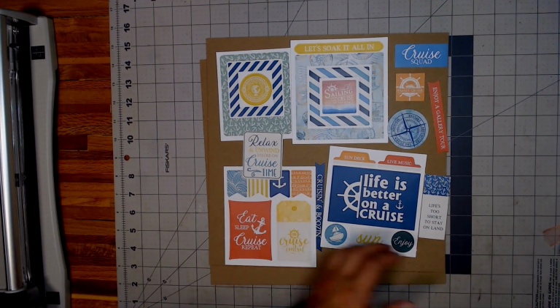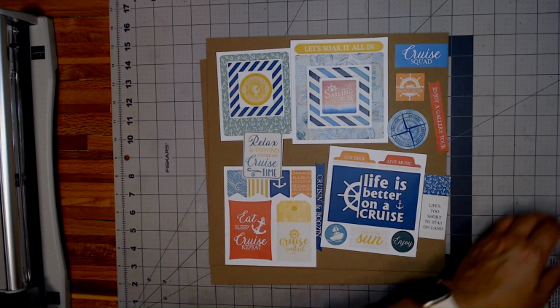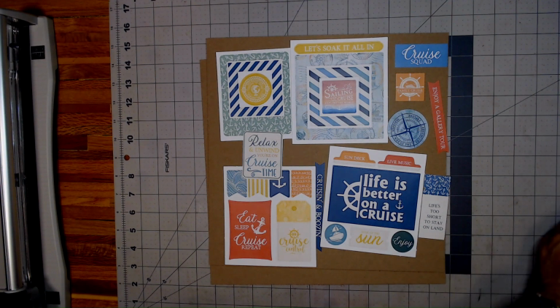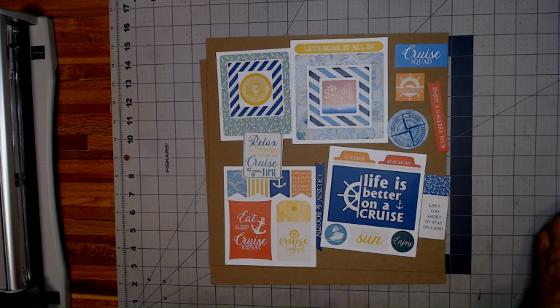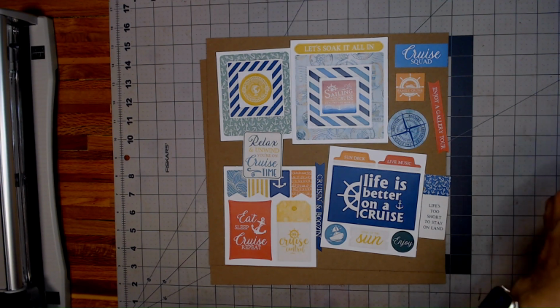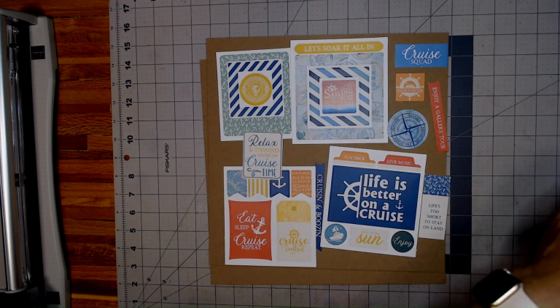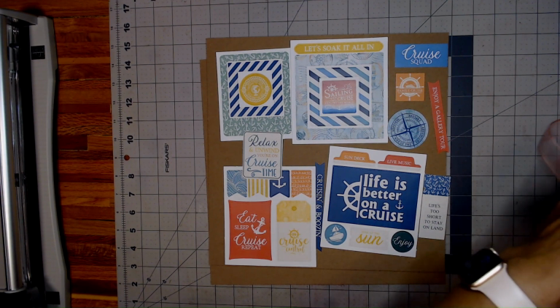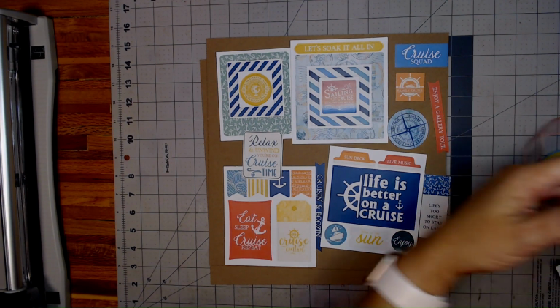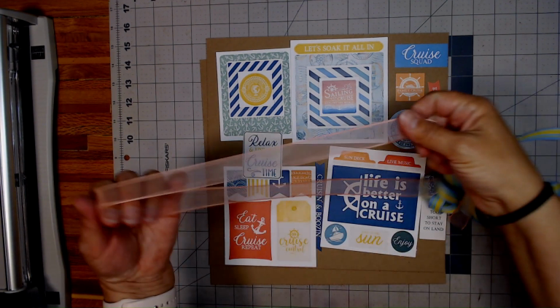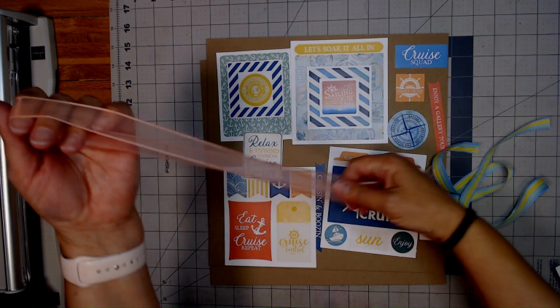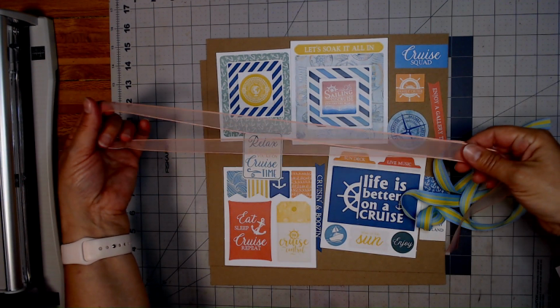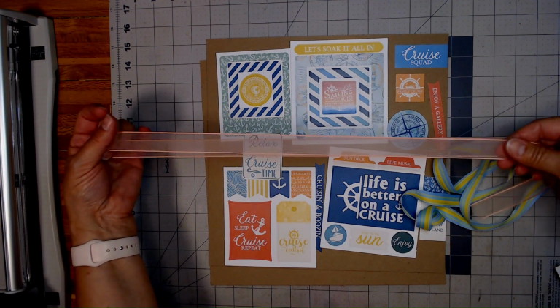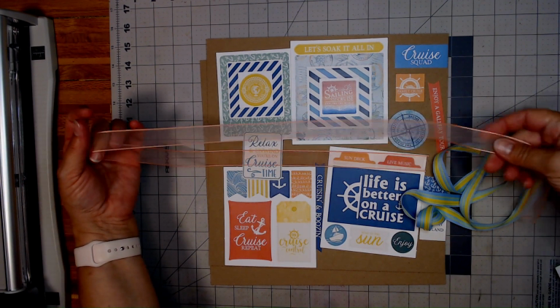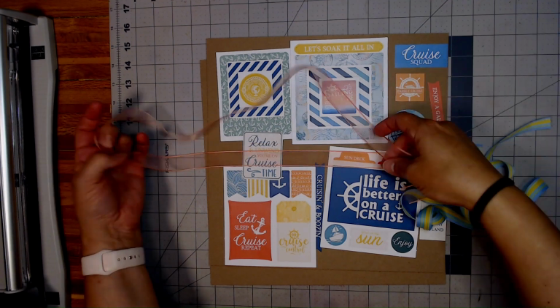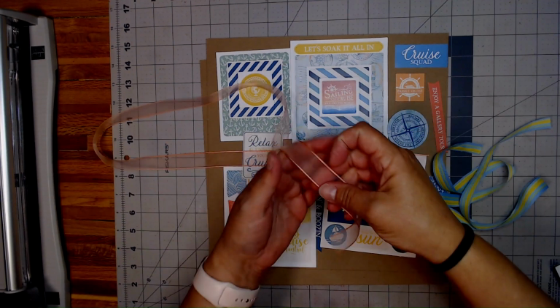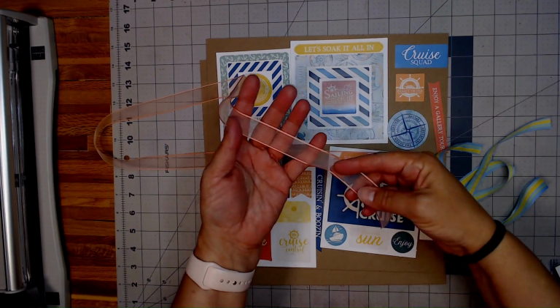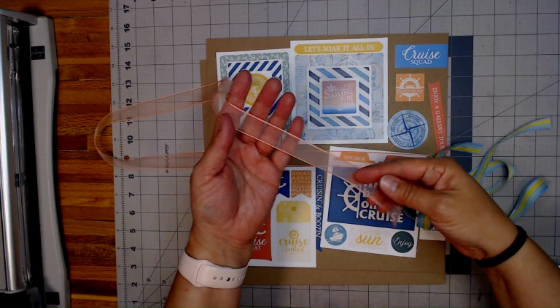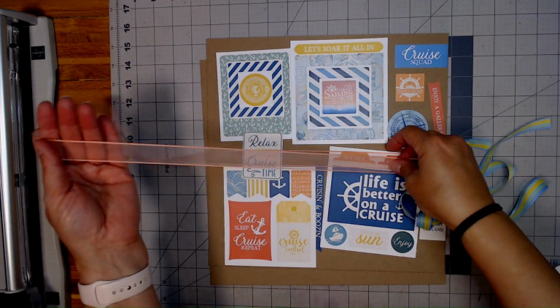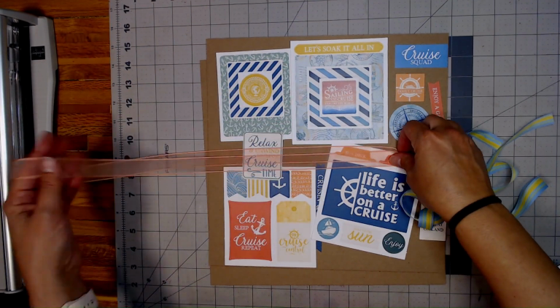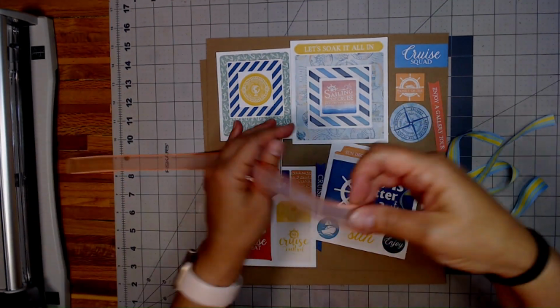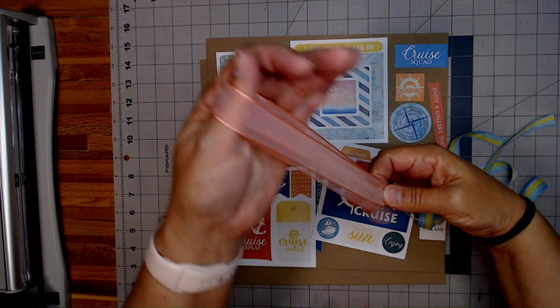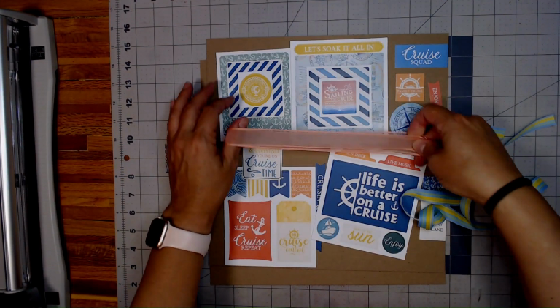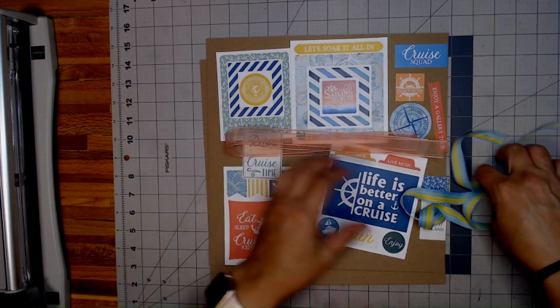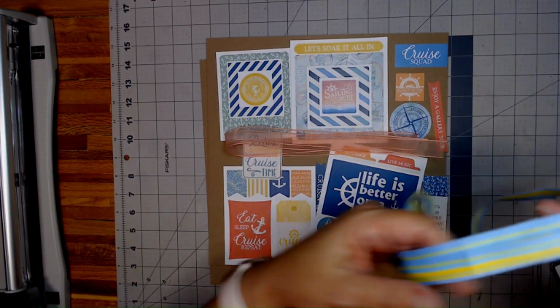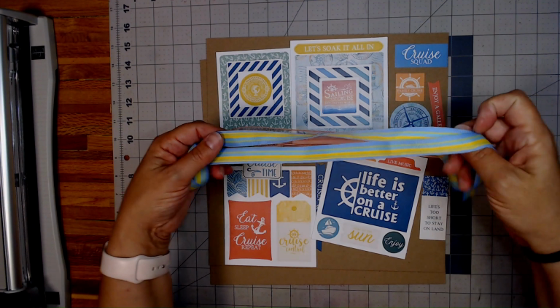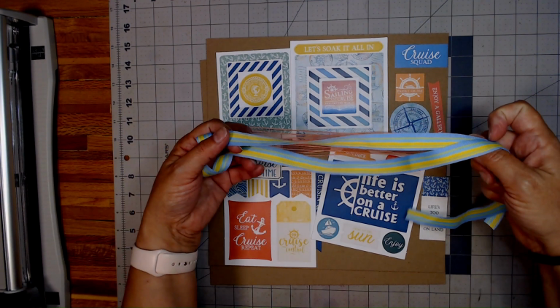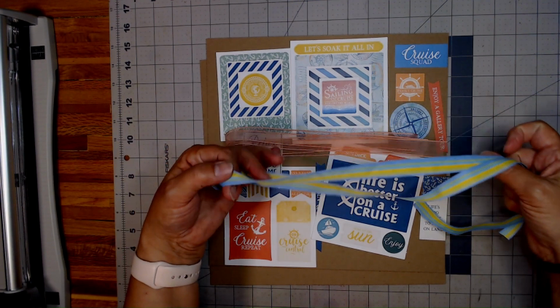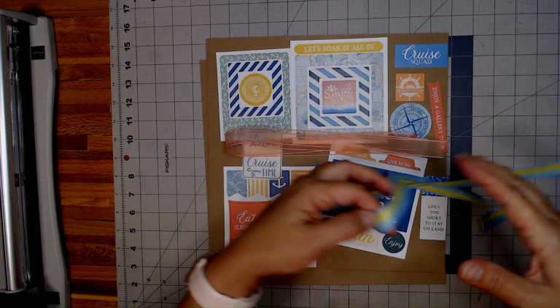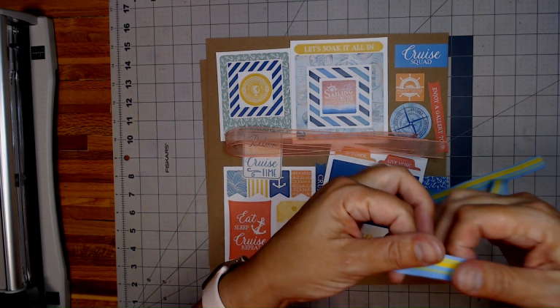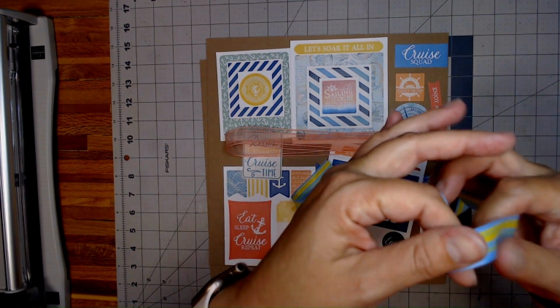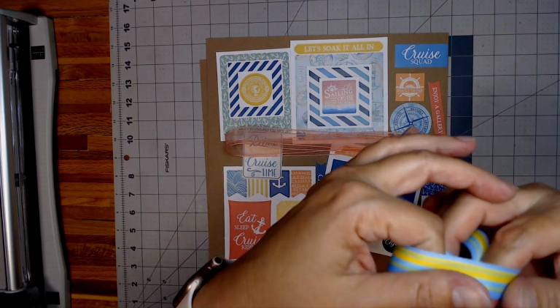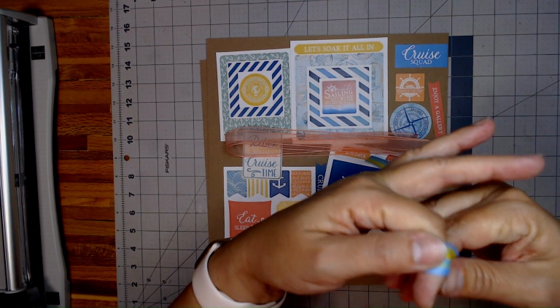And then the last two things I have are a yard of ribbon. Look at this very pretty, pretty ribbon — here the coral color. And then this beautiful stripe. Isn't that fun?